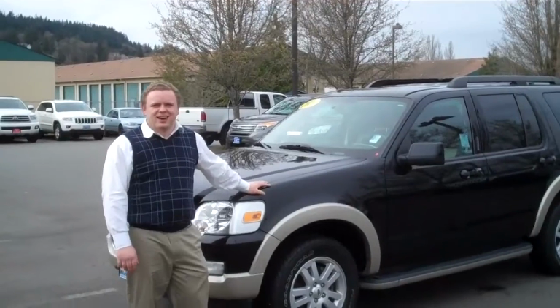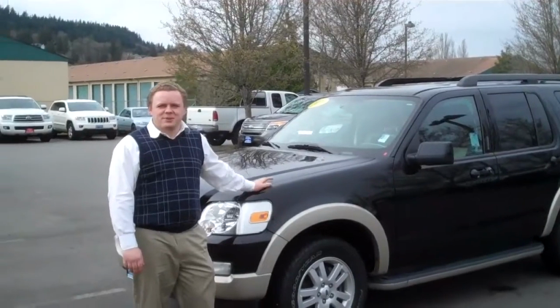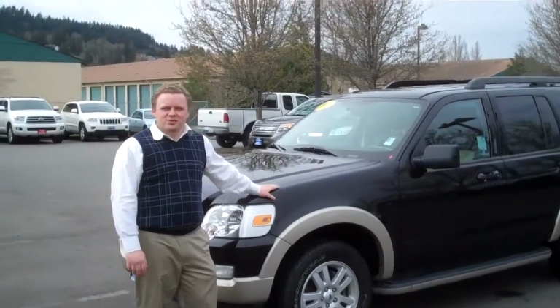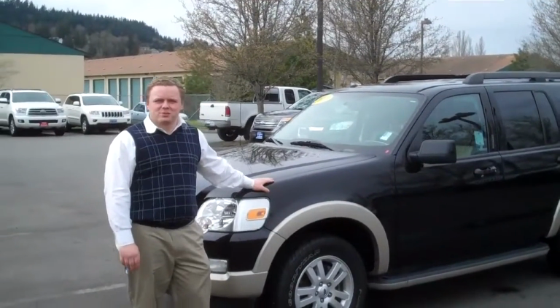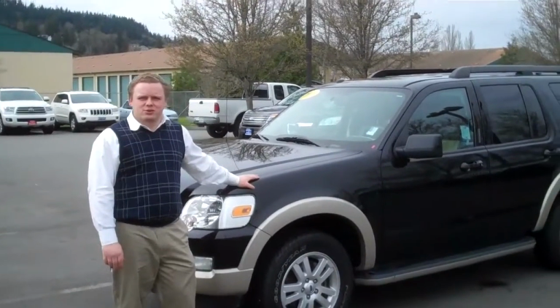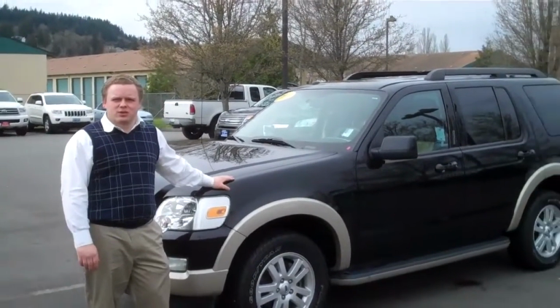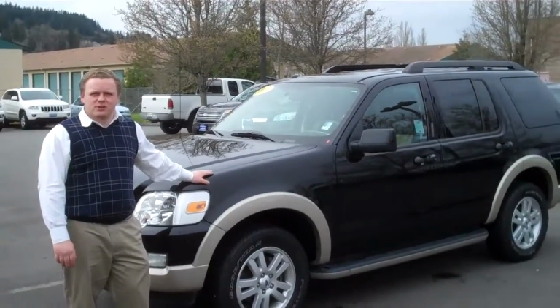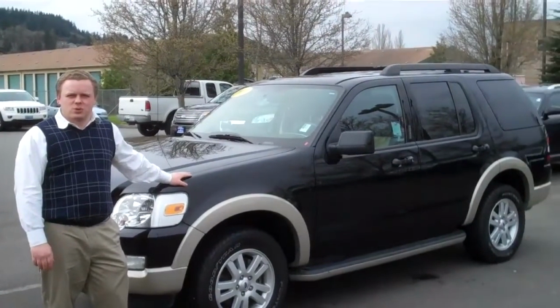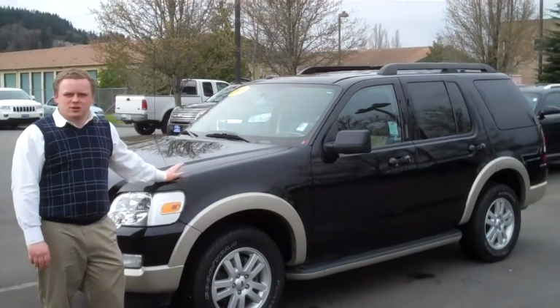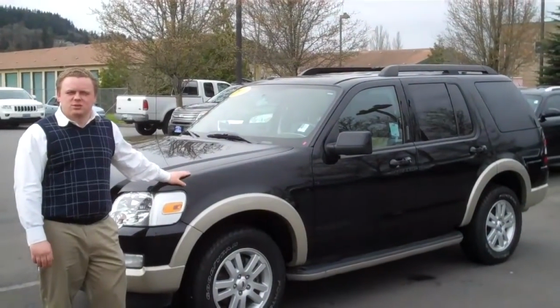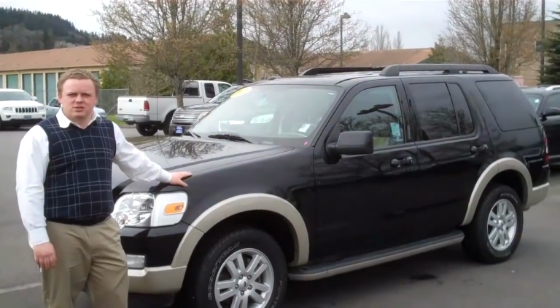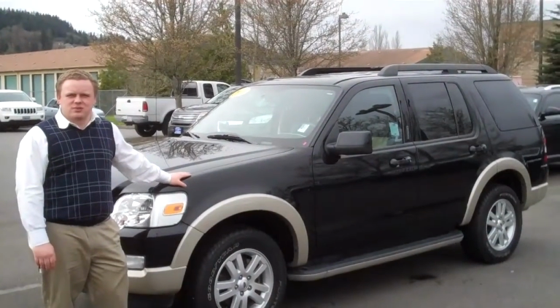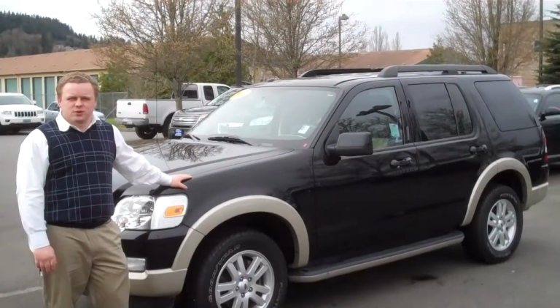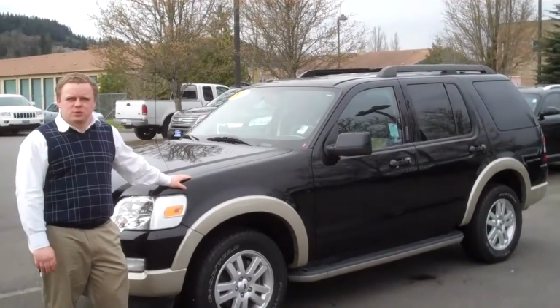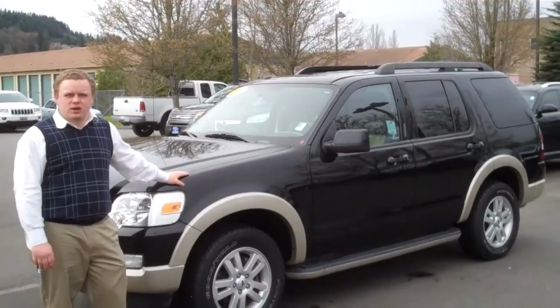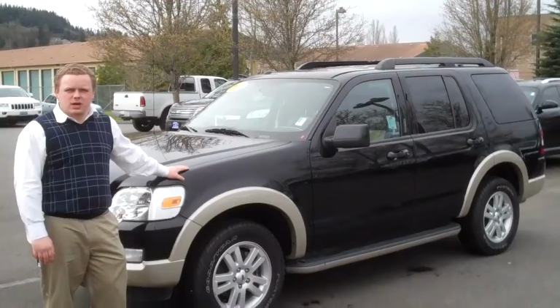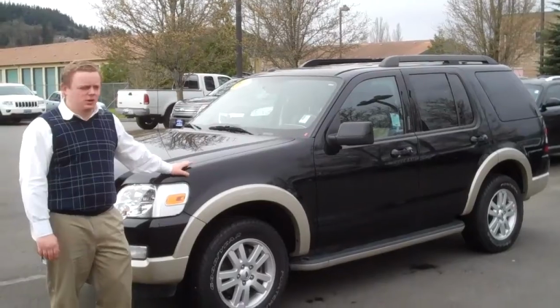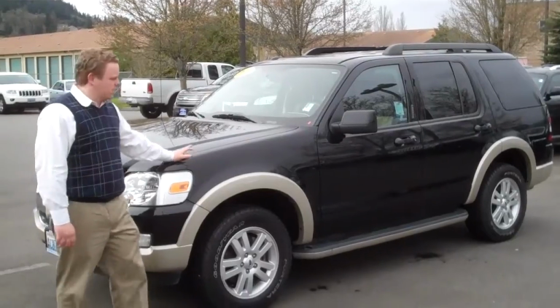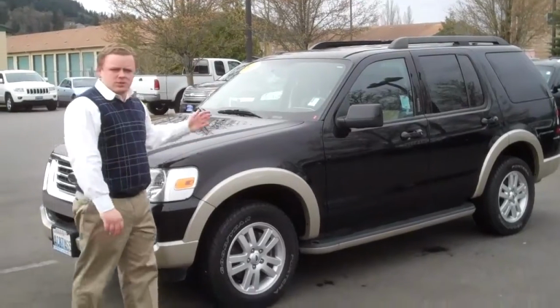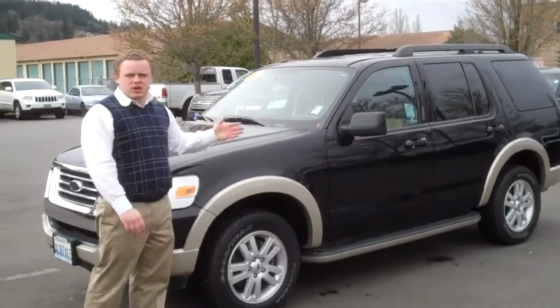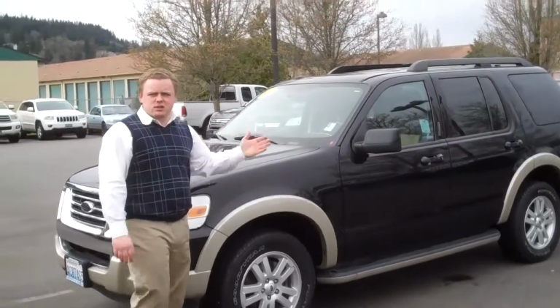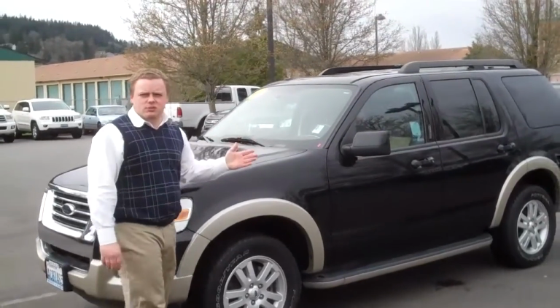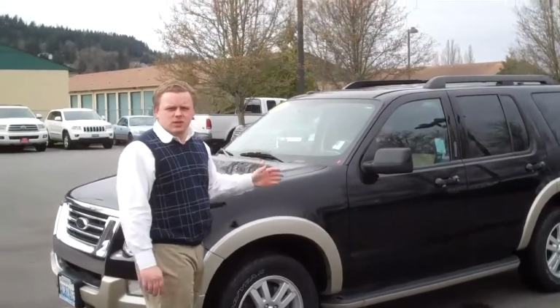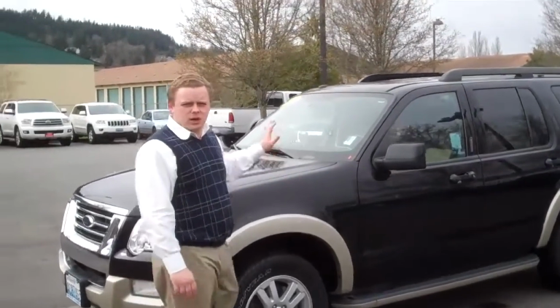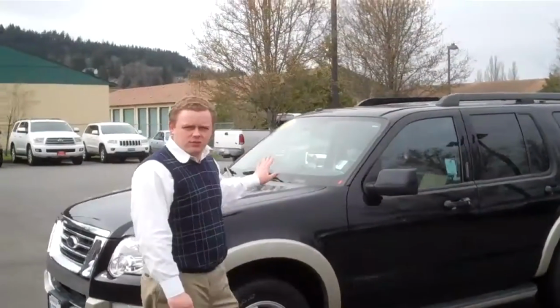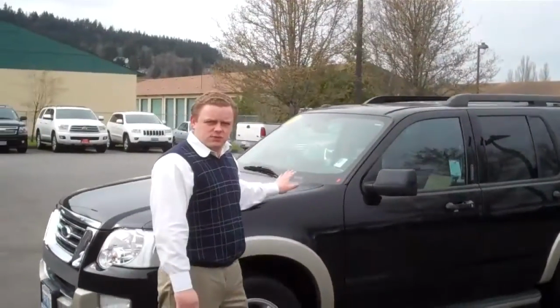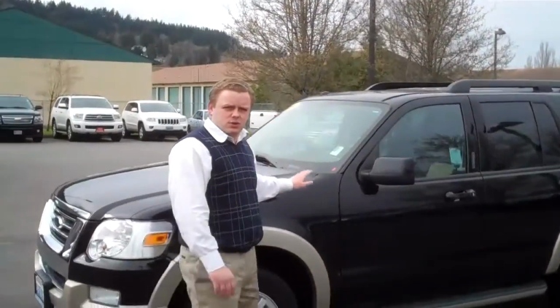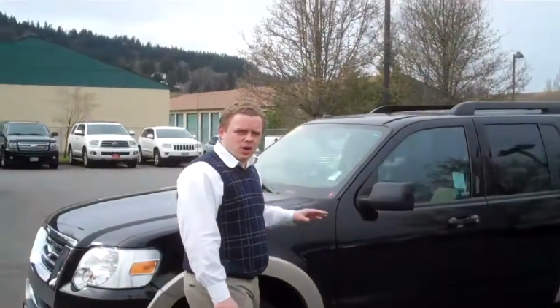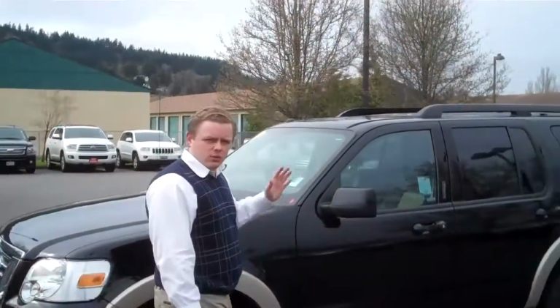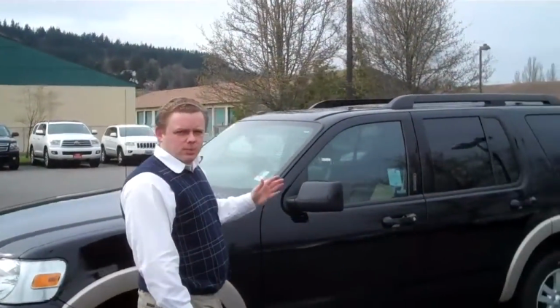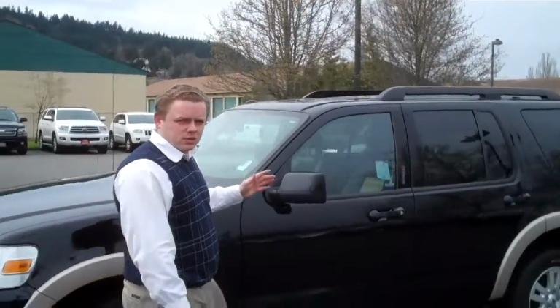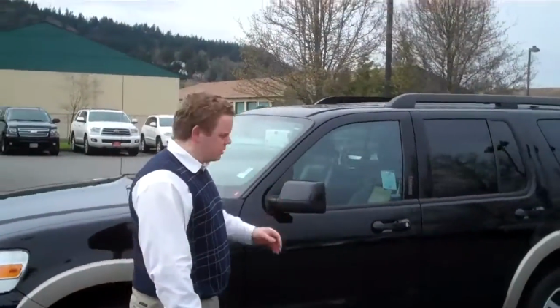Hi, Patrick here with Michael Chevrolet of Issaquah and a 2010 Ford Explorer Eddie Bauer. Now let me tell you, I sell Chevrolets but I love this vehicle. I grew up in these cars.